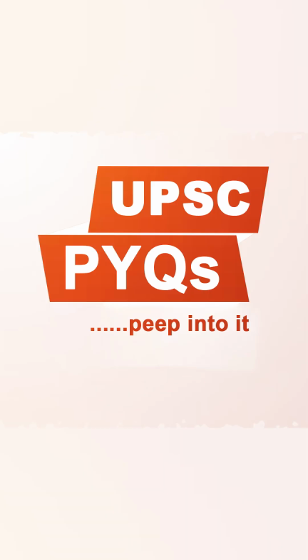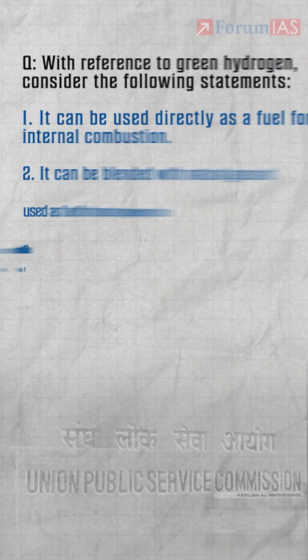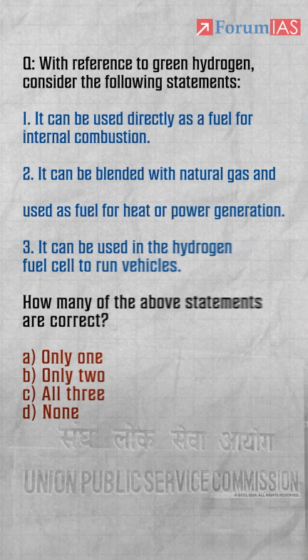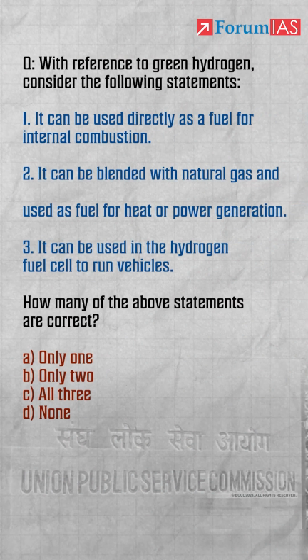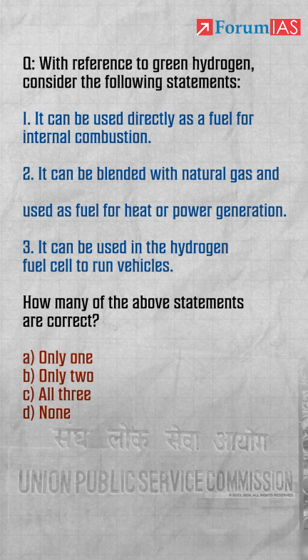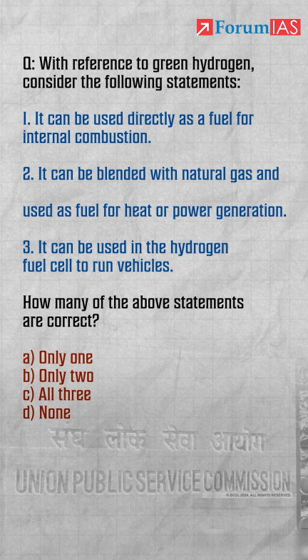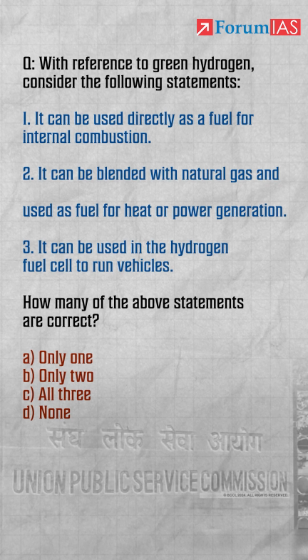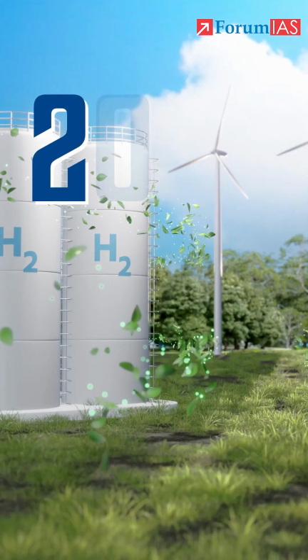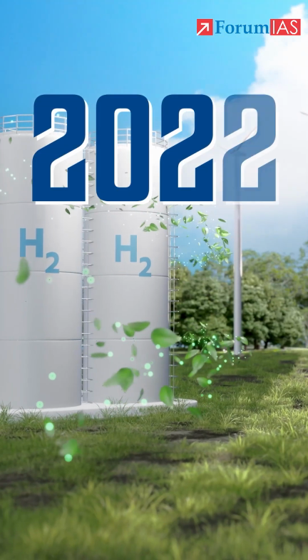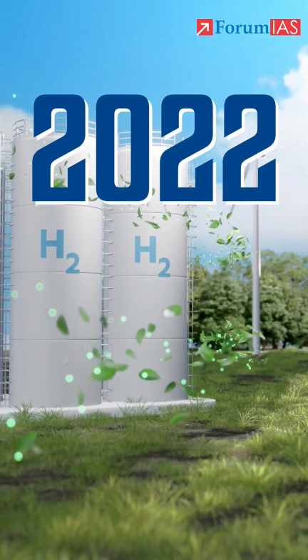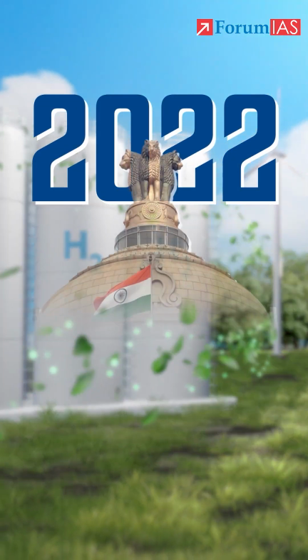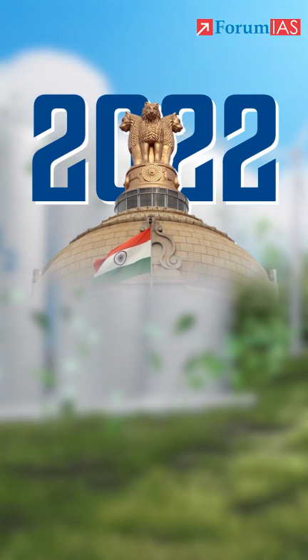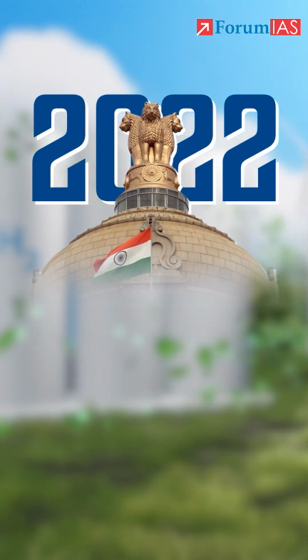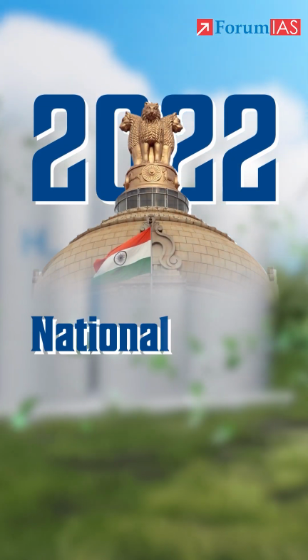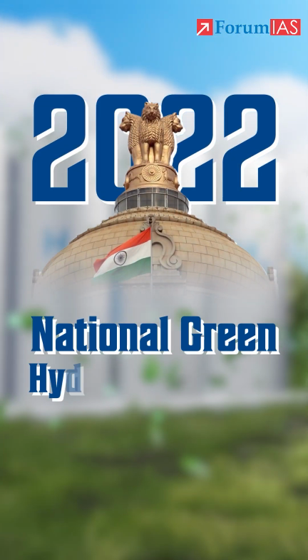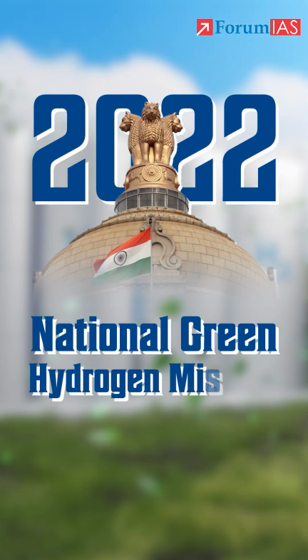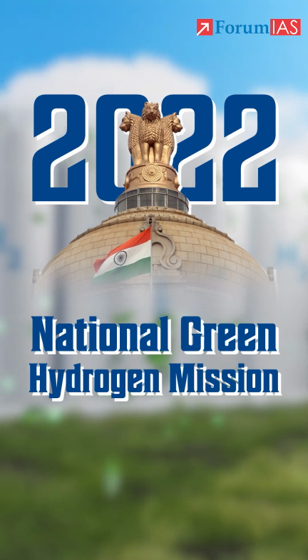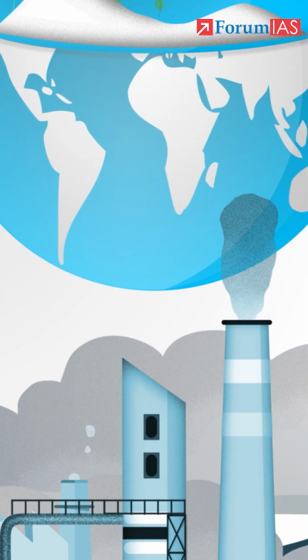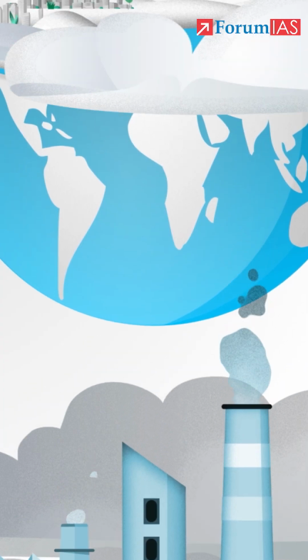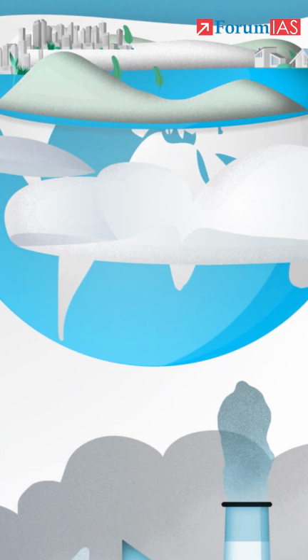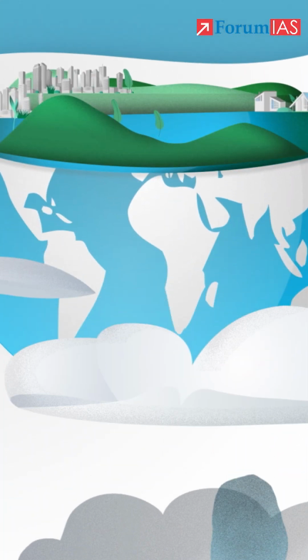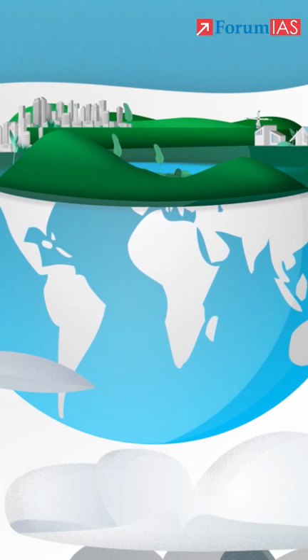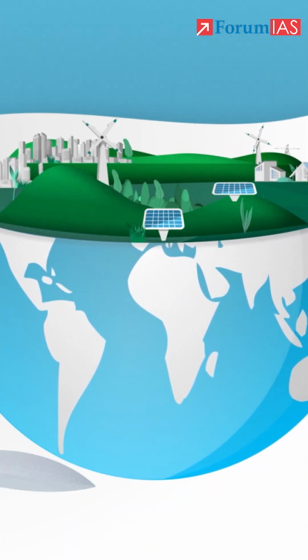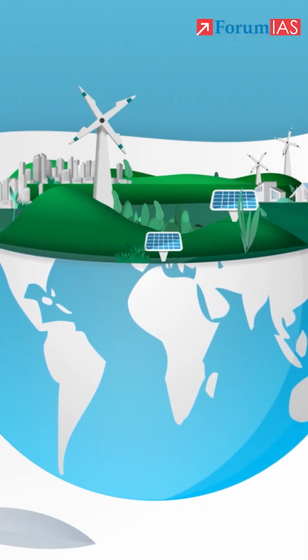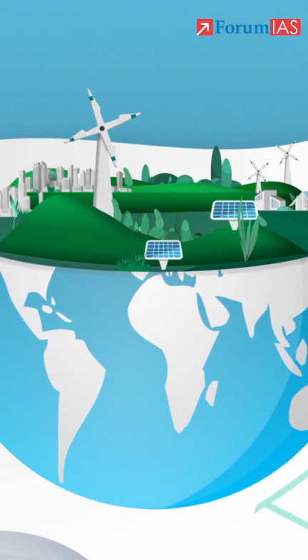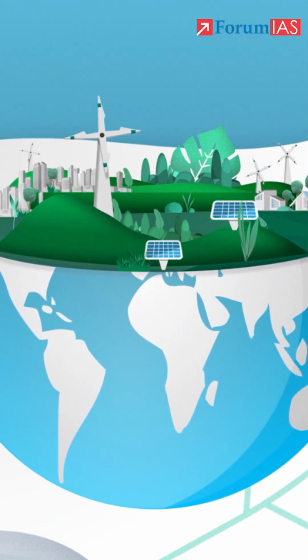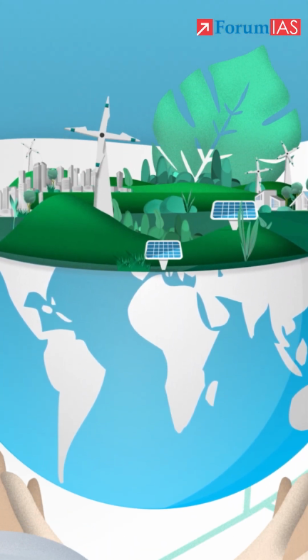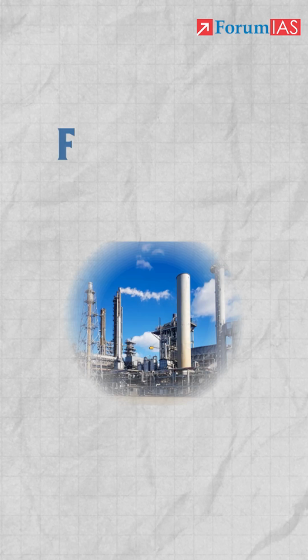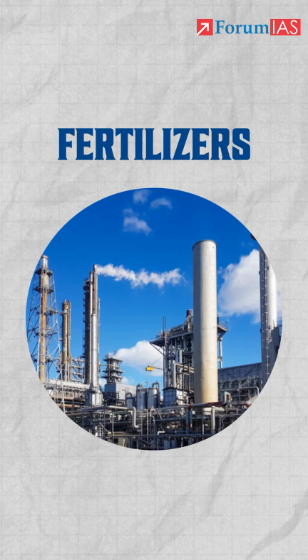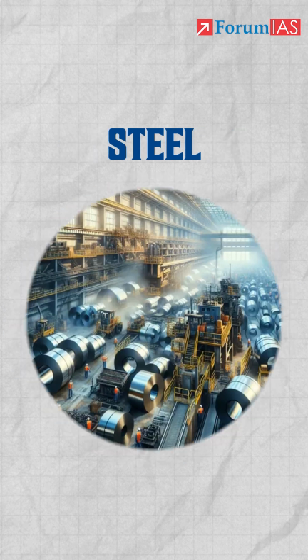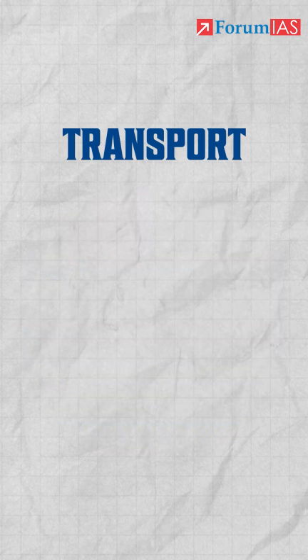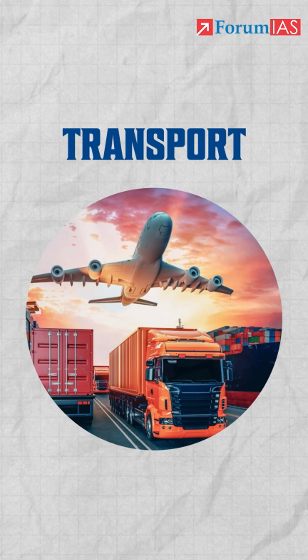Why did UPSC ask this question on green hydrogen? Because in 2022, the Government of India launched the National Green Hydrogen Mission — a major push to produce green hydrogen for clean energy, especially in industries like fertilizers, steel, and transport.